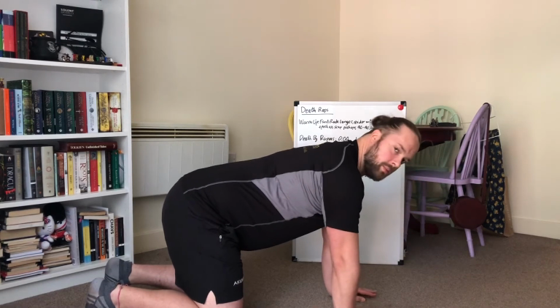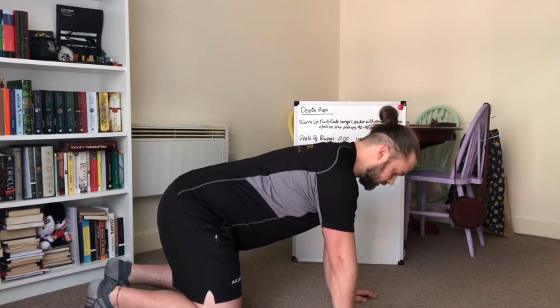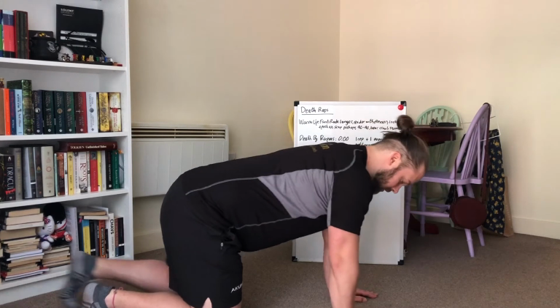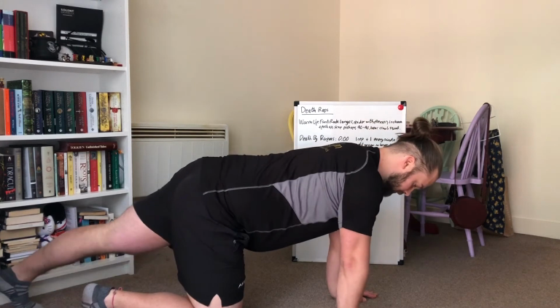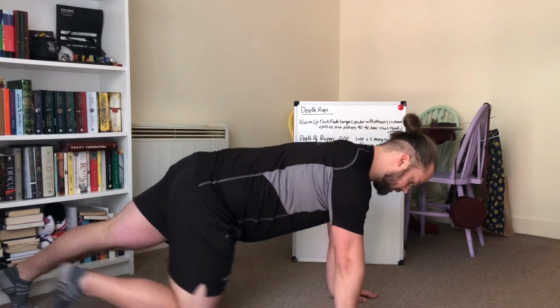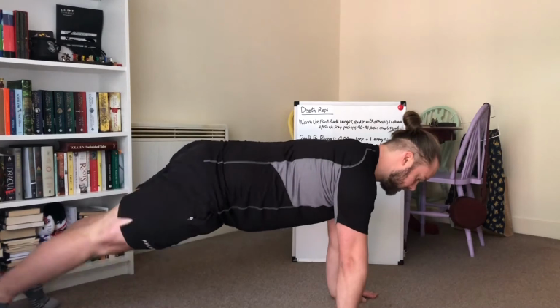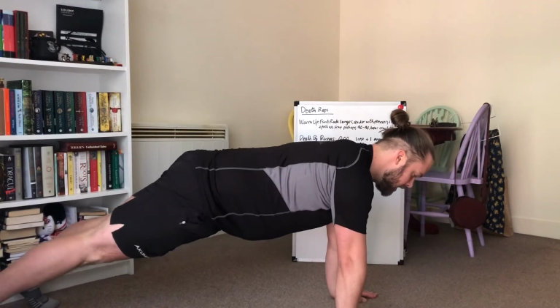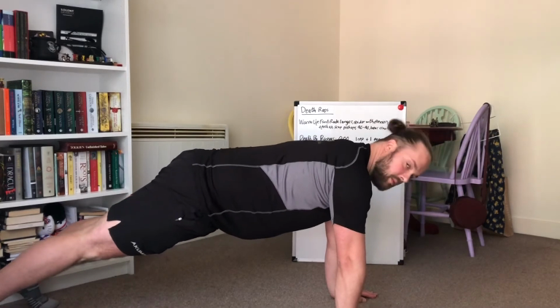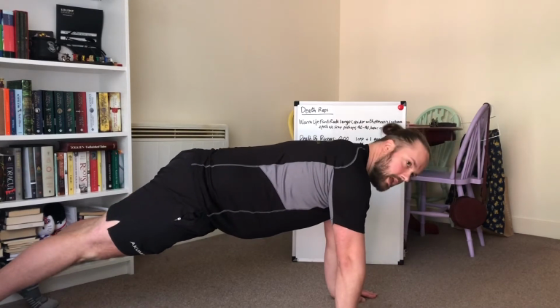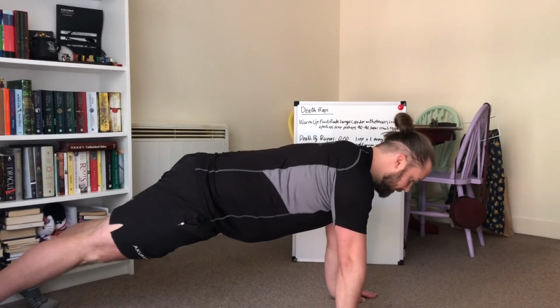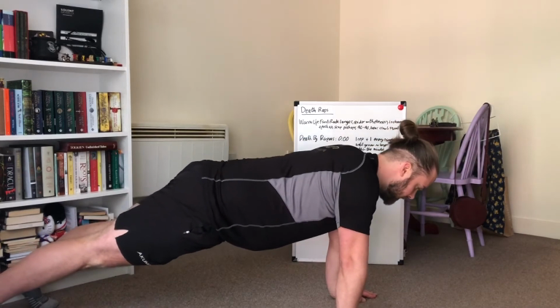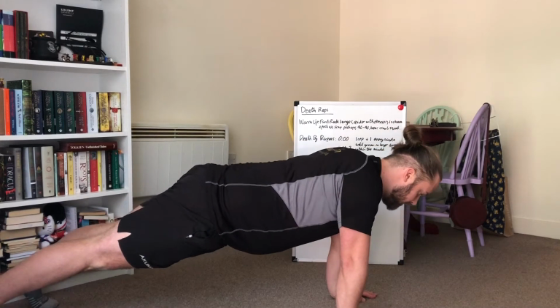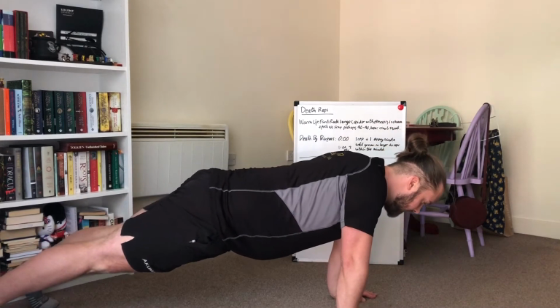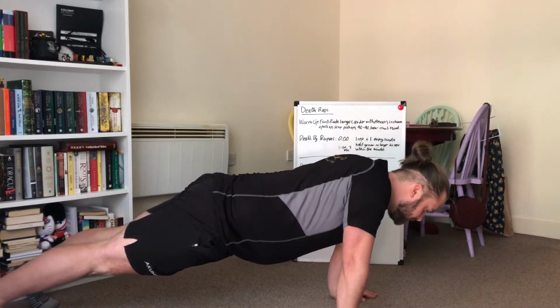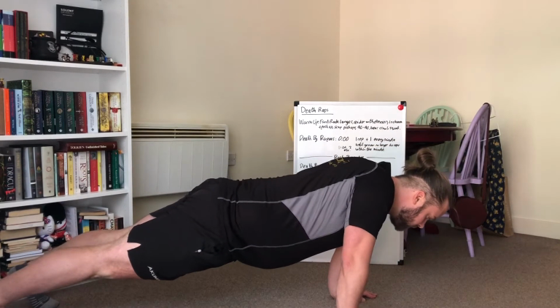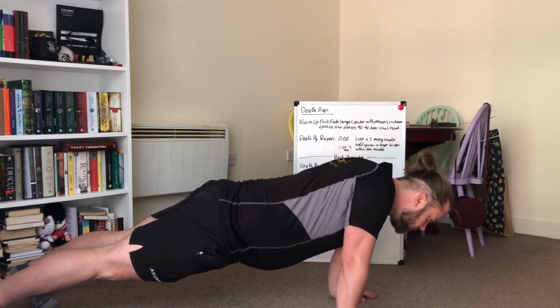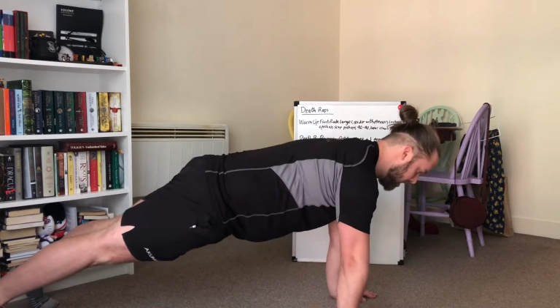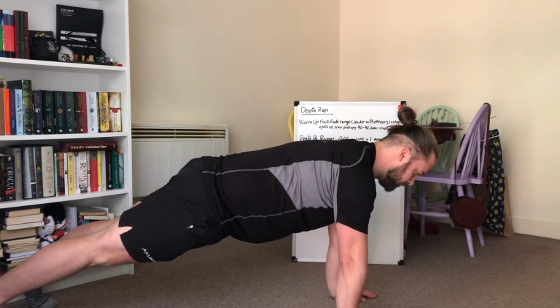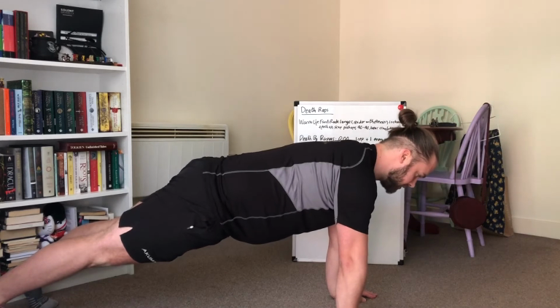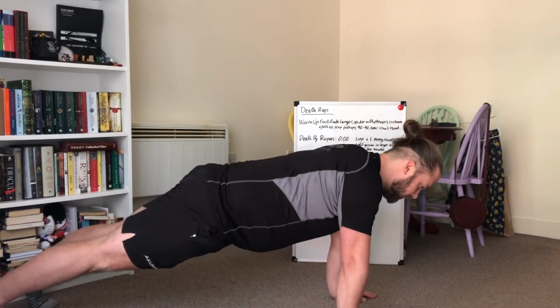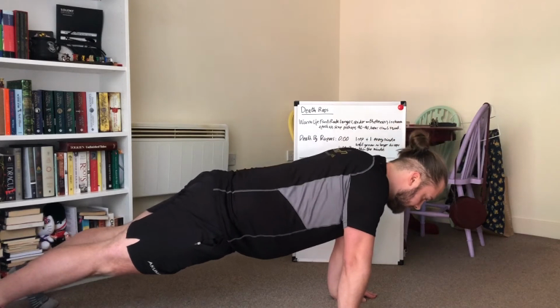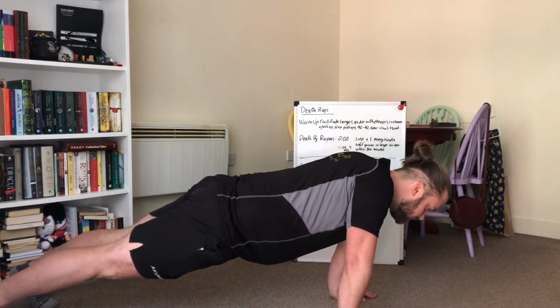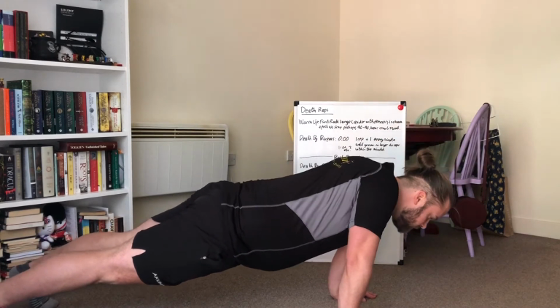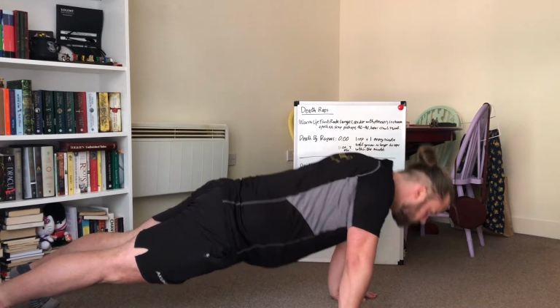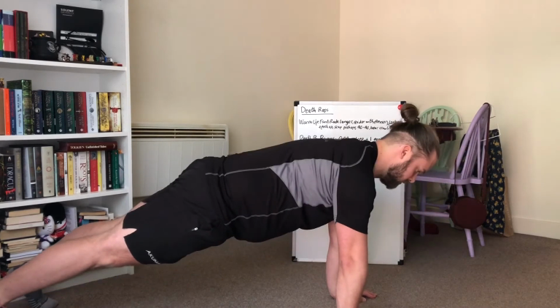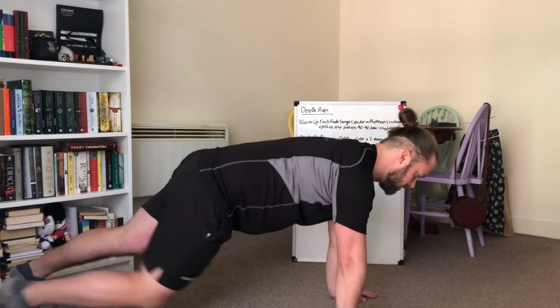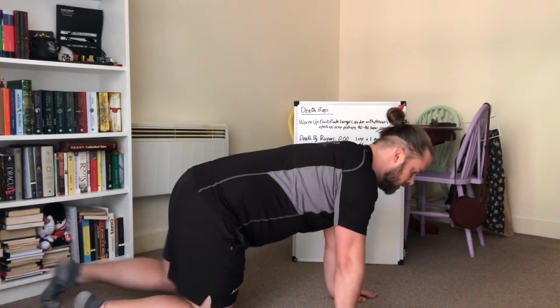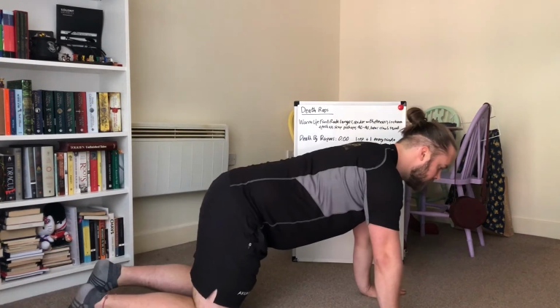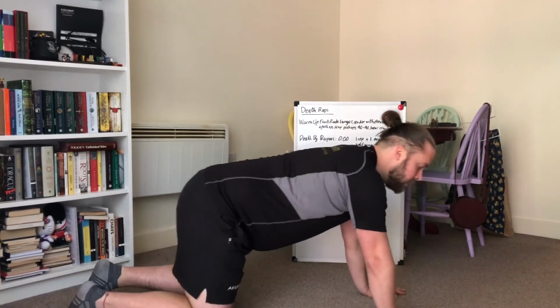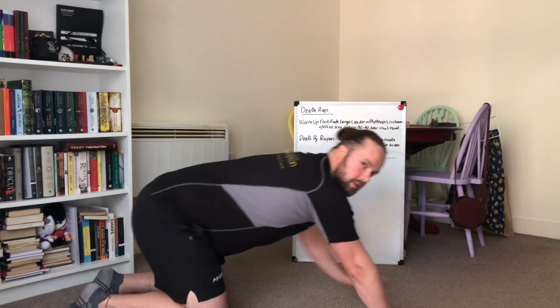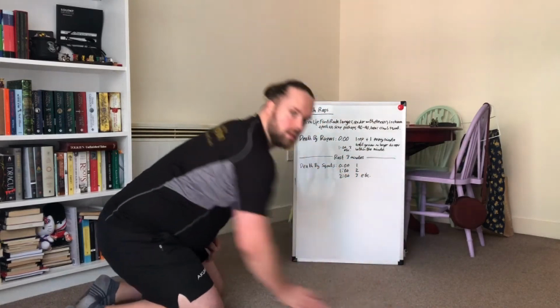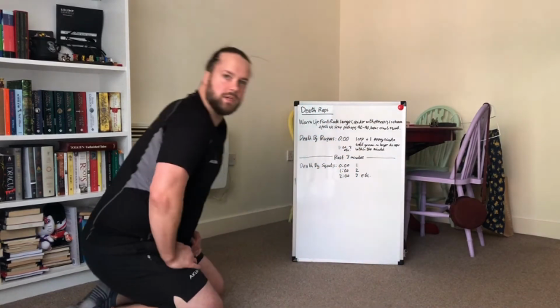If you want to make it a bit harder, you can go up into the full press-up position. Still the same thing — keep the core braced, let the shoulder blades come together, and push the body up as quick as you can. We're going to do 10 of those in total.